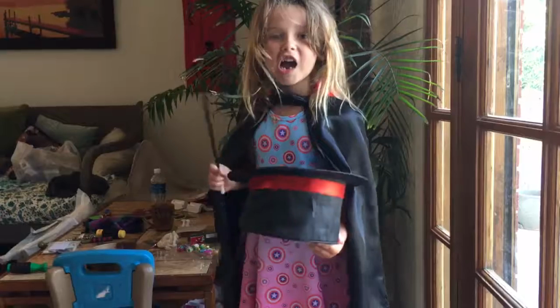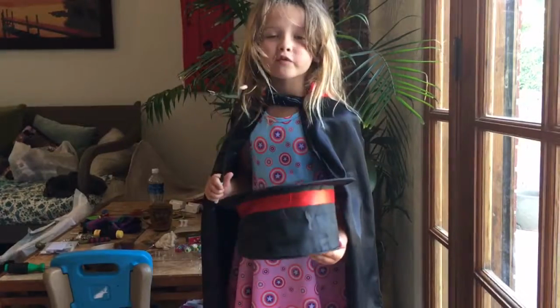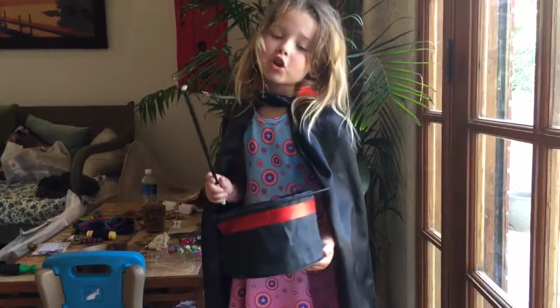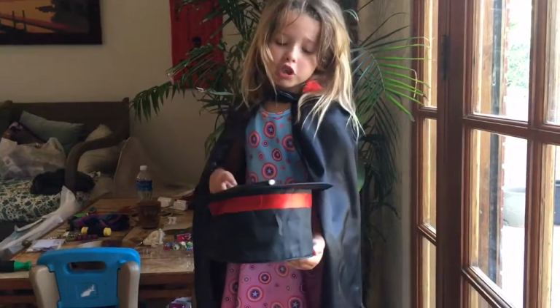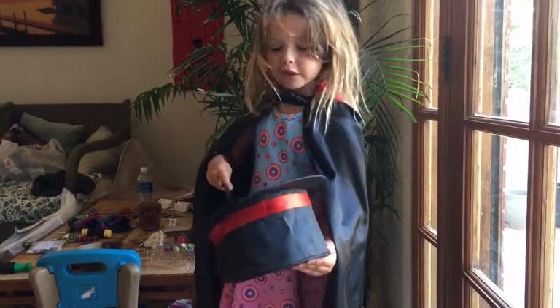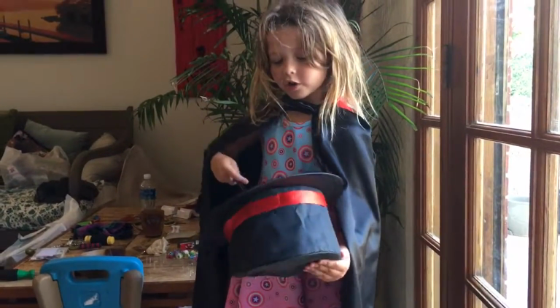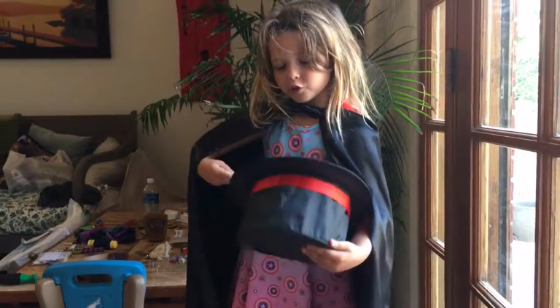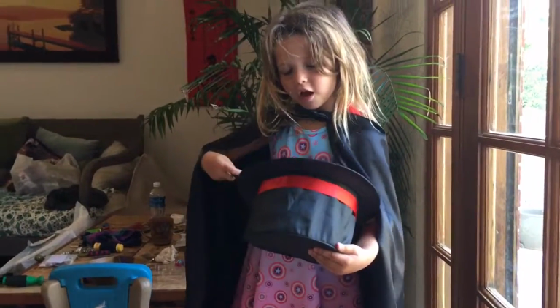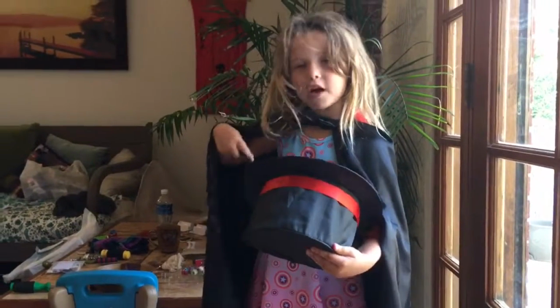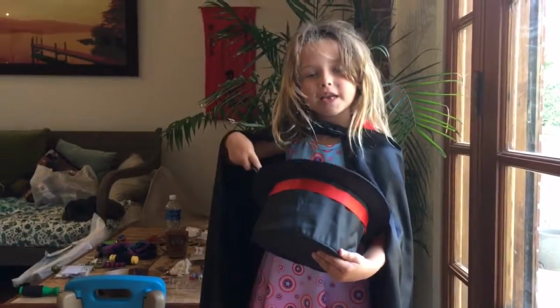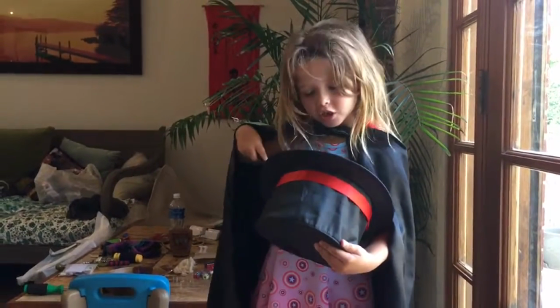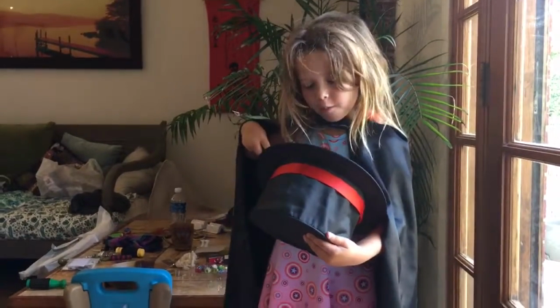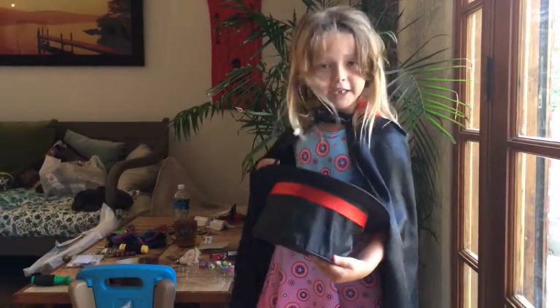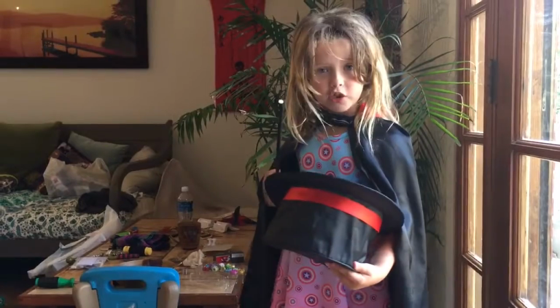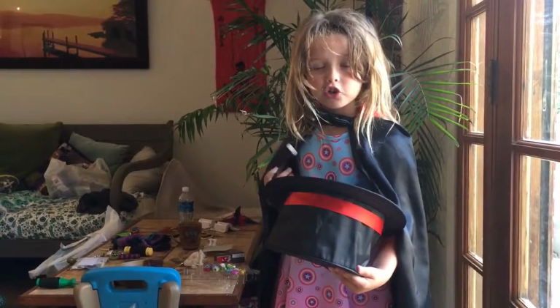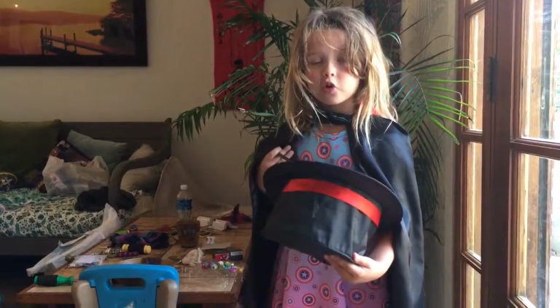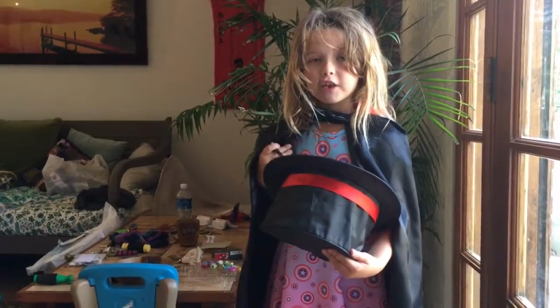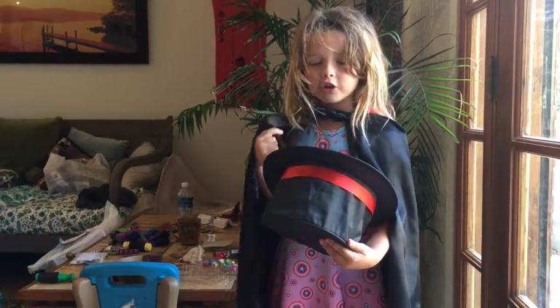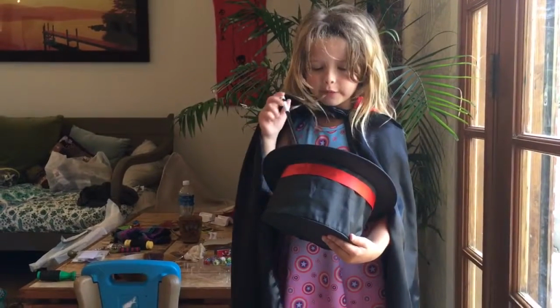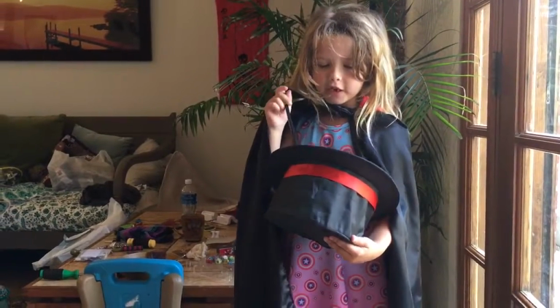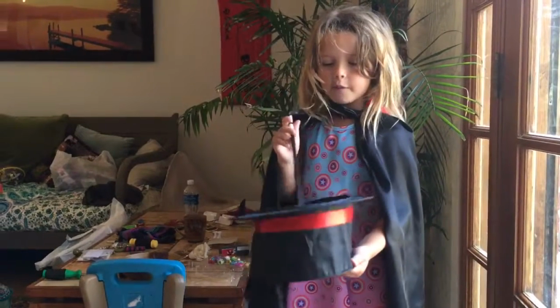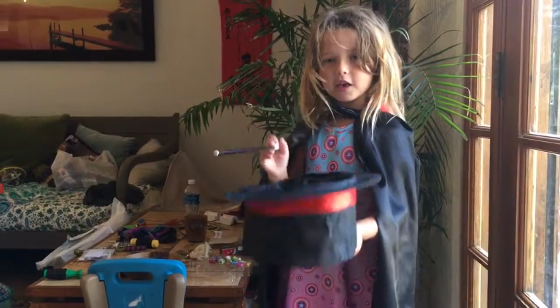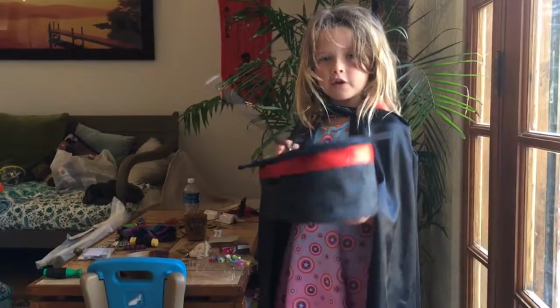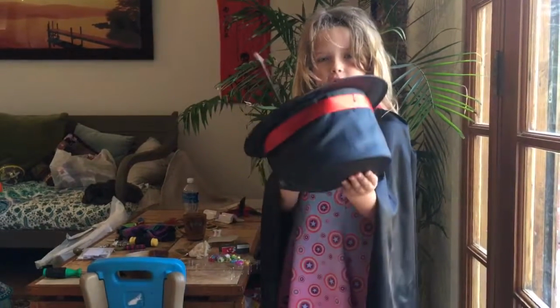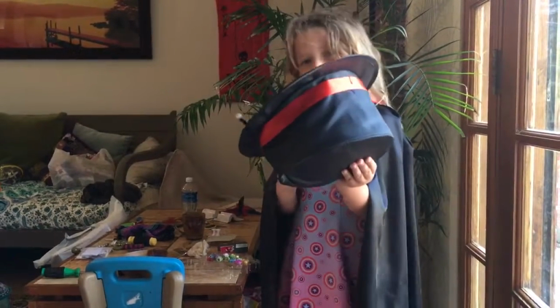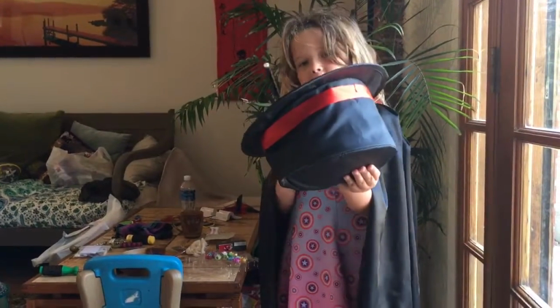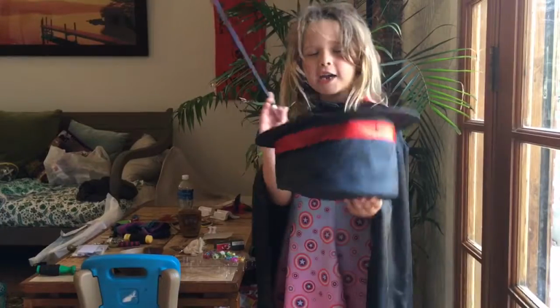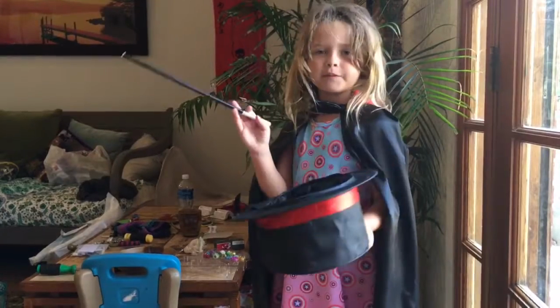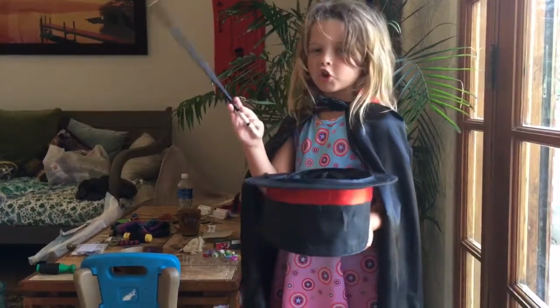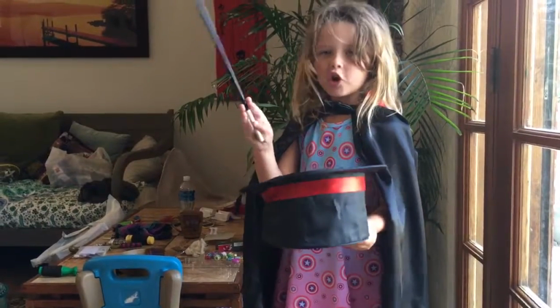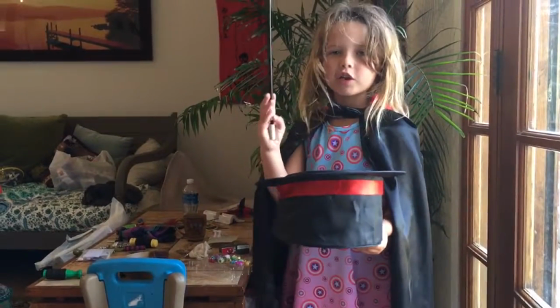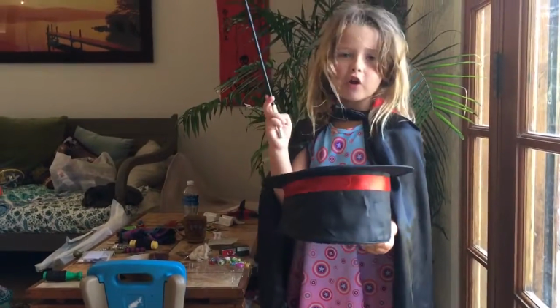Hi everyone, today we are going to be doing a magic bunny trick. So we are going to be making a bunny up here out of this hat. So here we go.